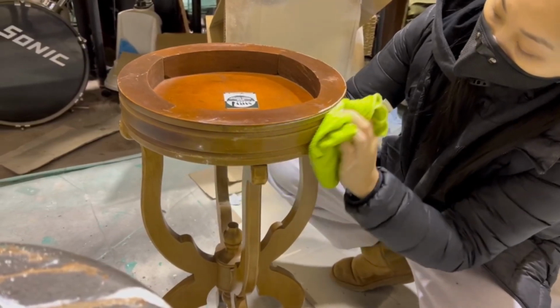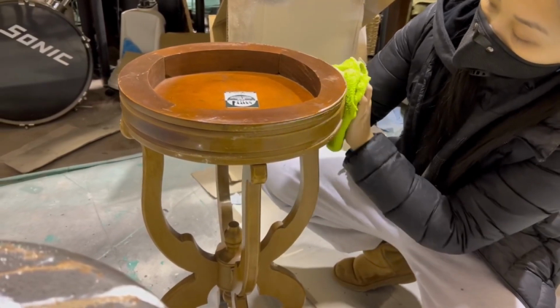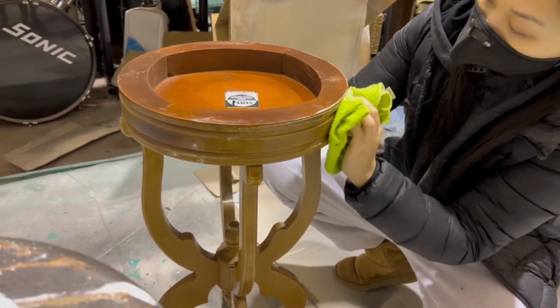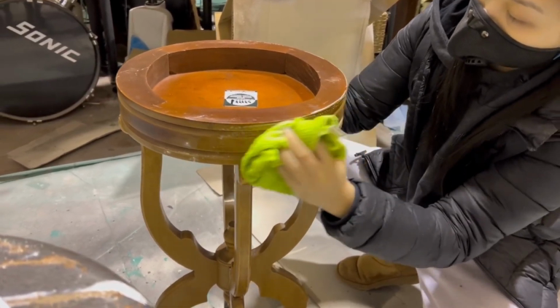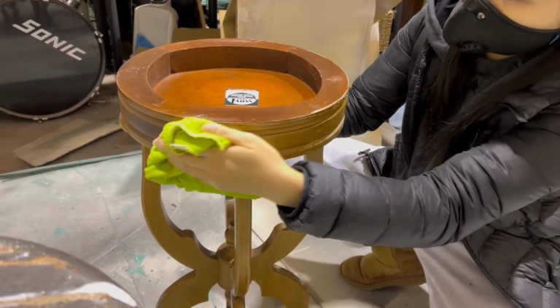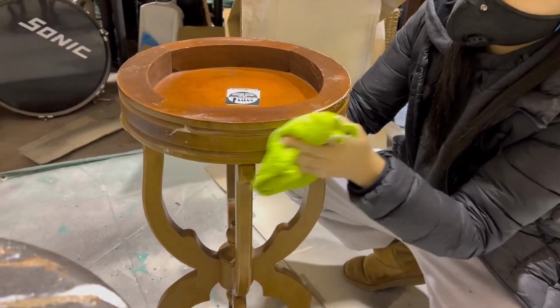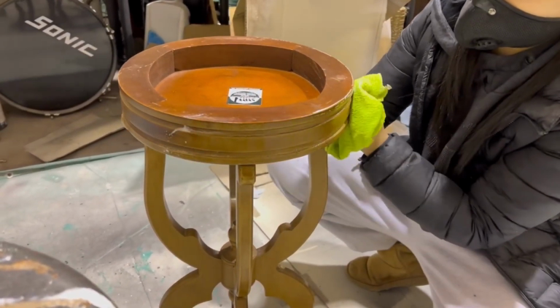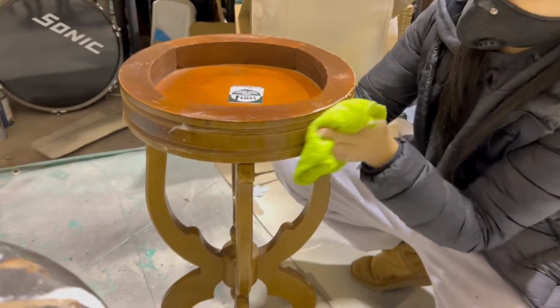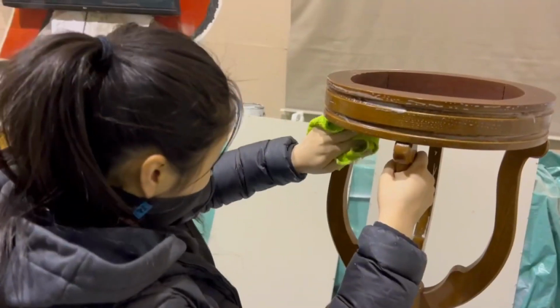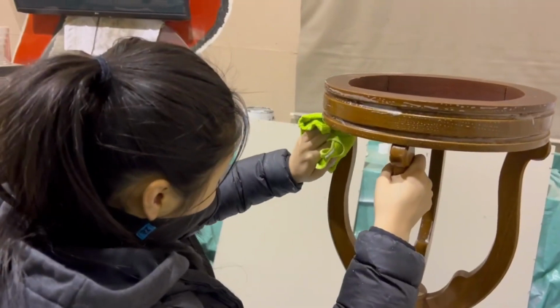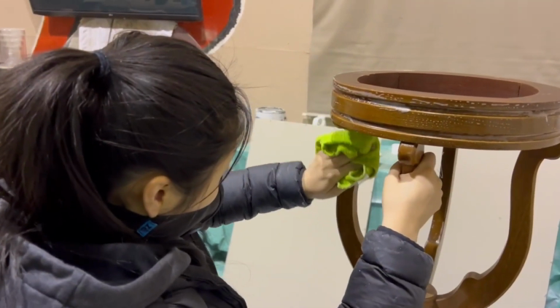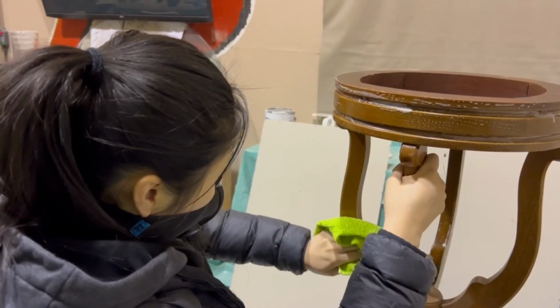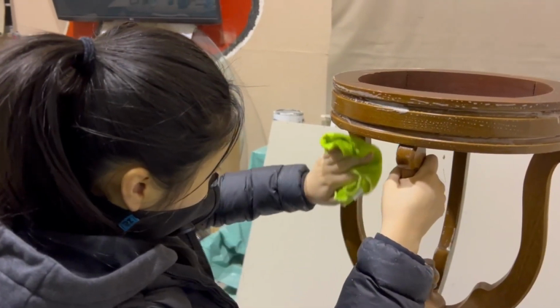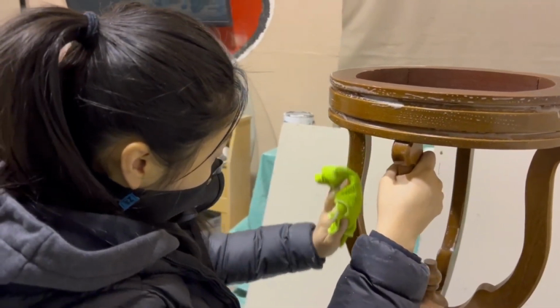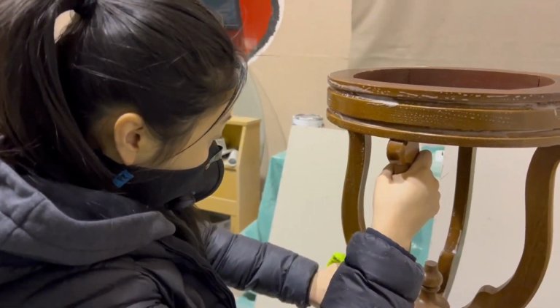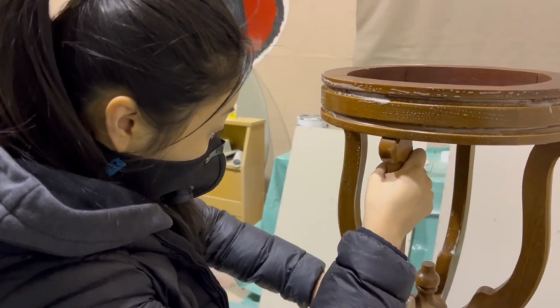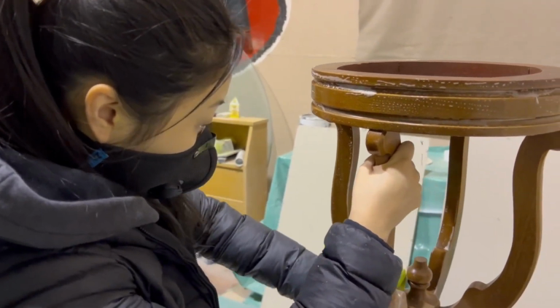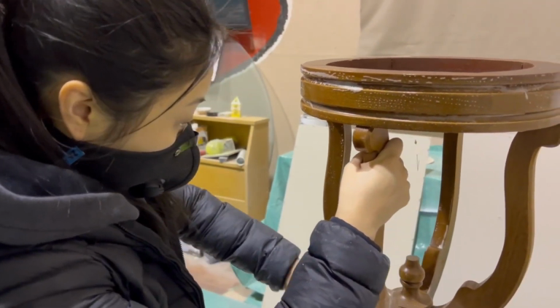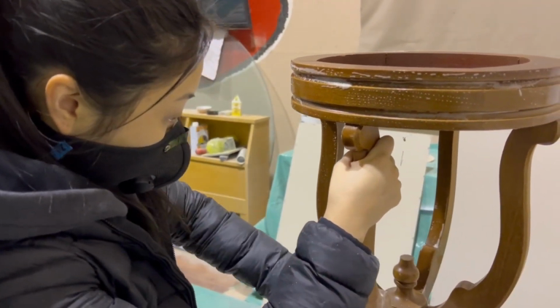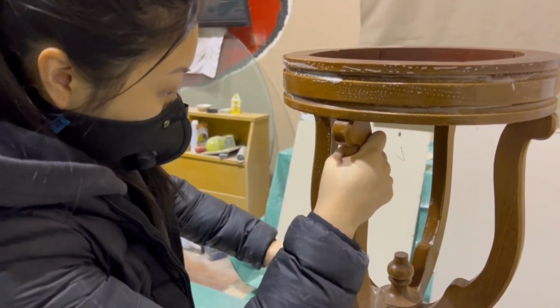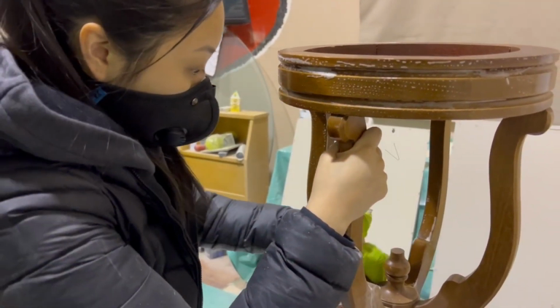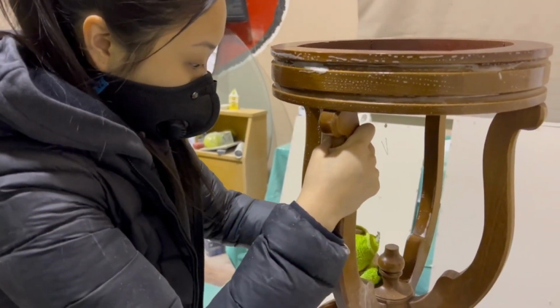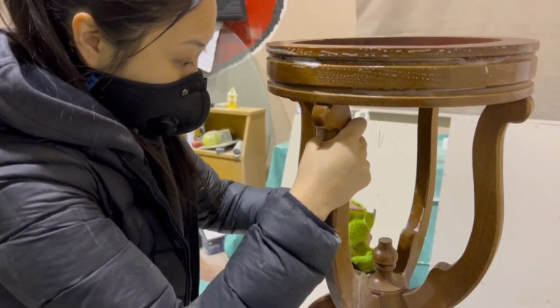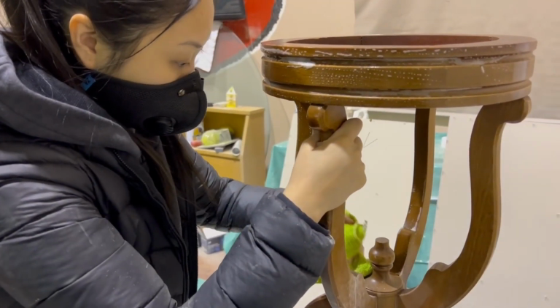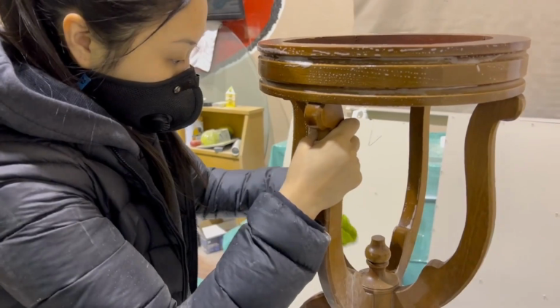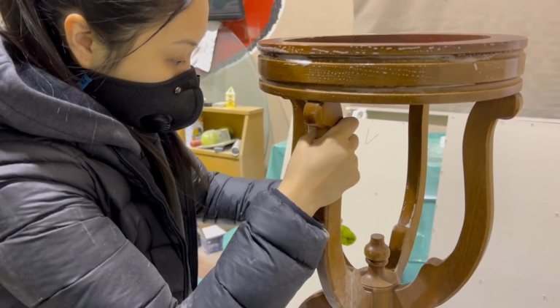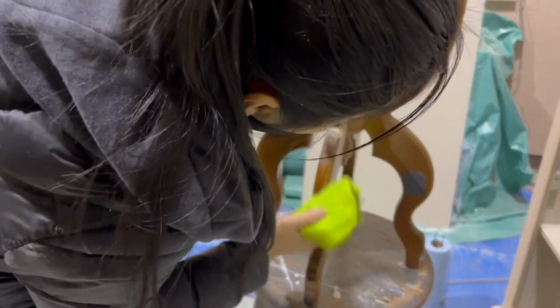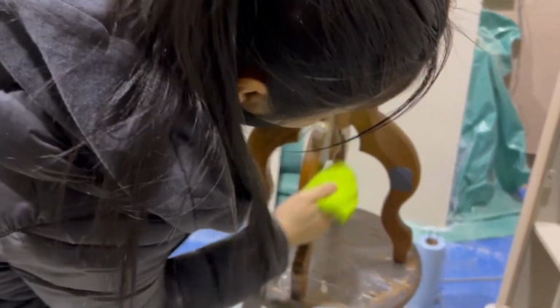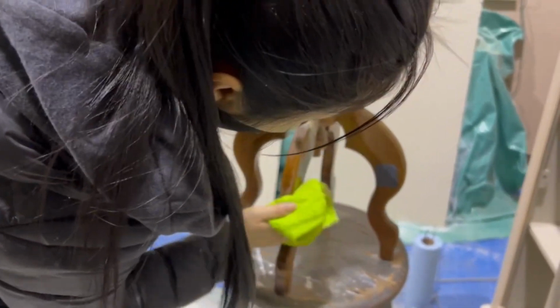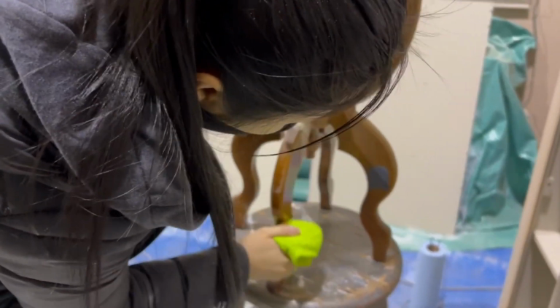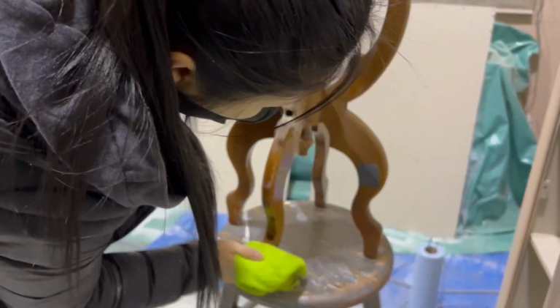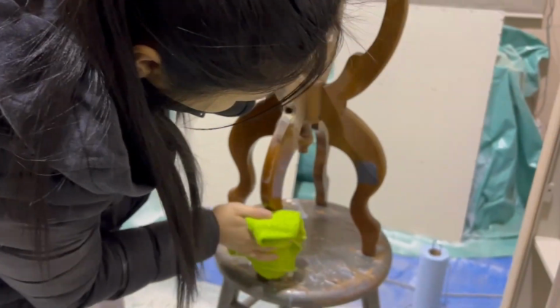We started off by cleaning the table really well with some soap and hot water. Then we sanded the old repair site because there was a little bit of dried glue along the seam.